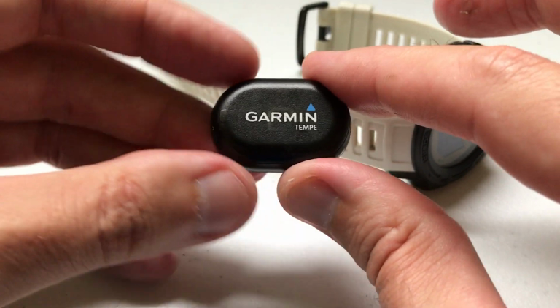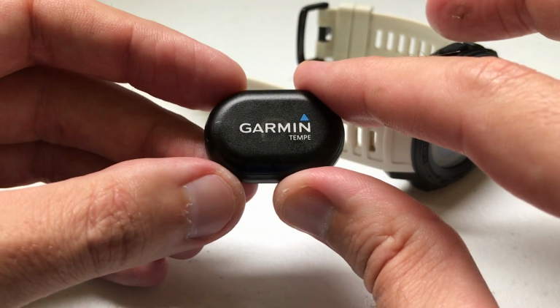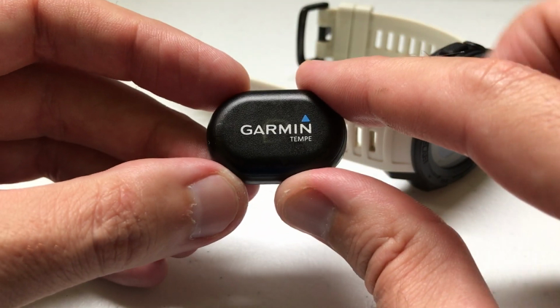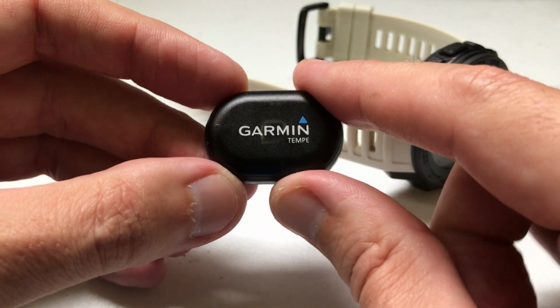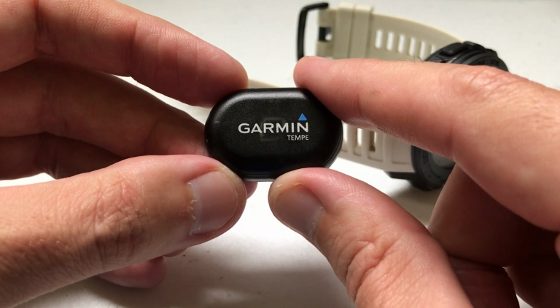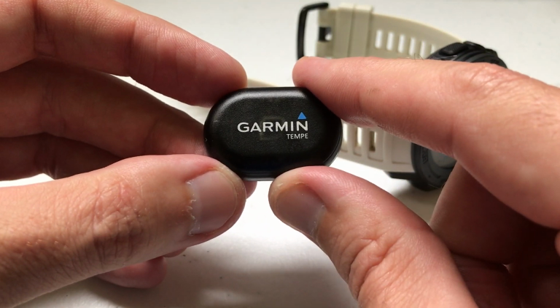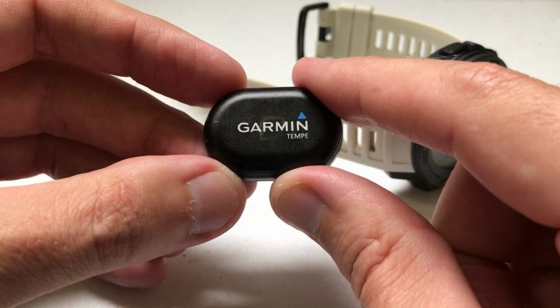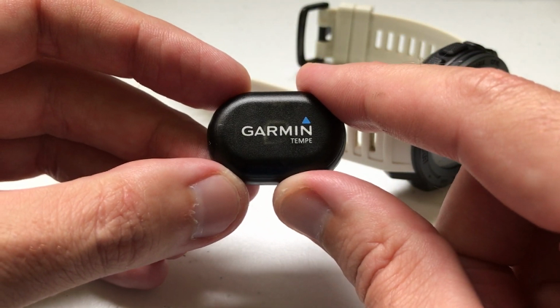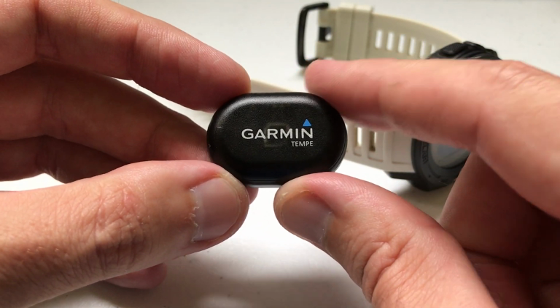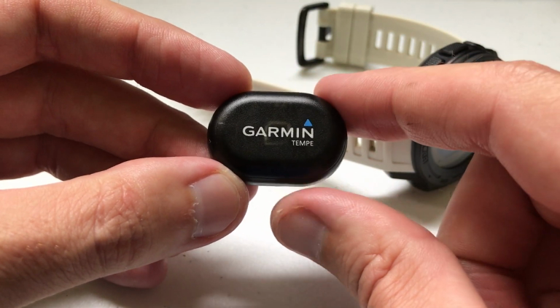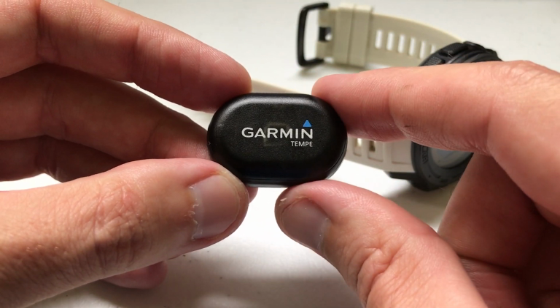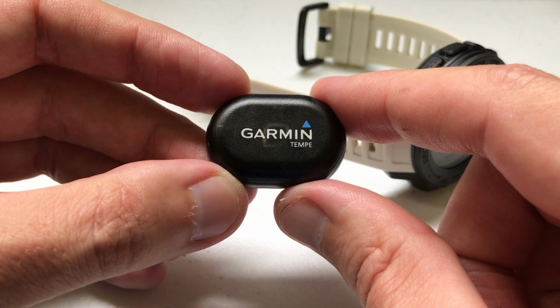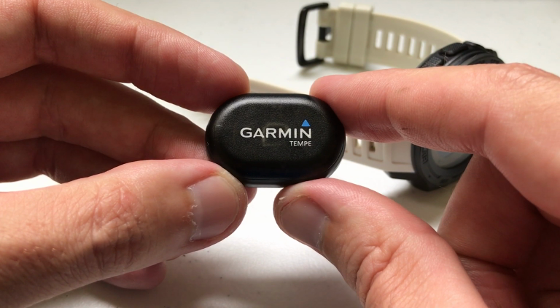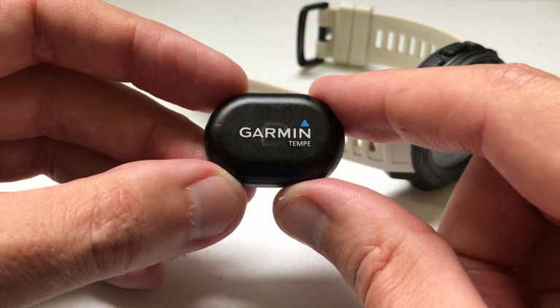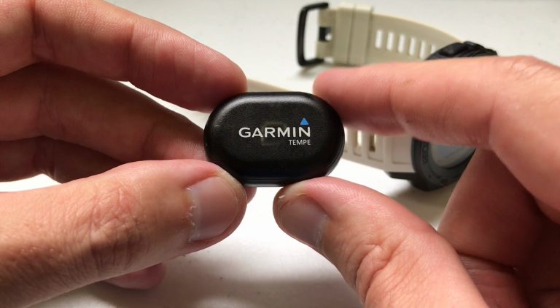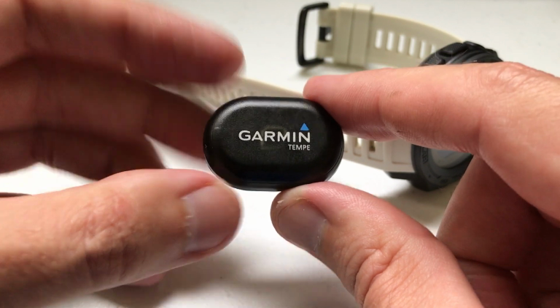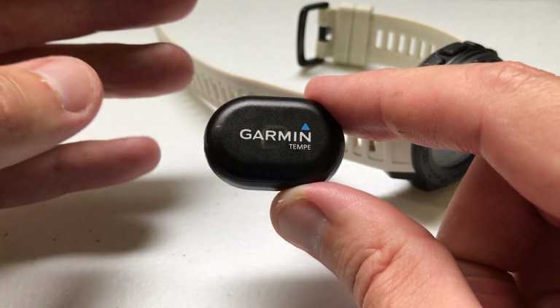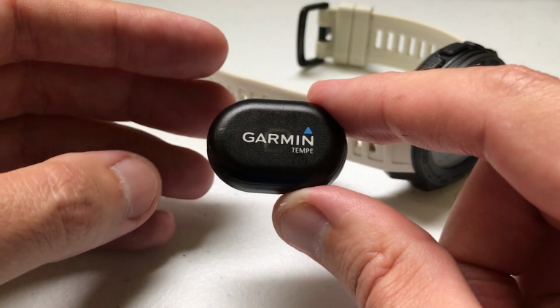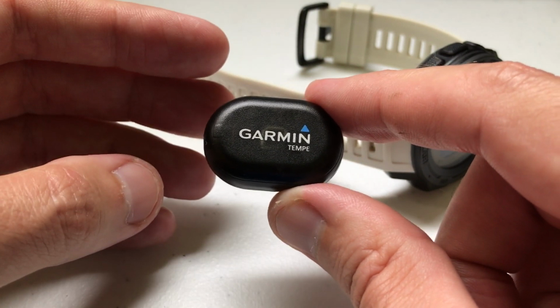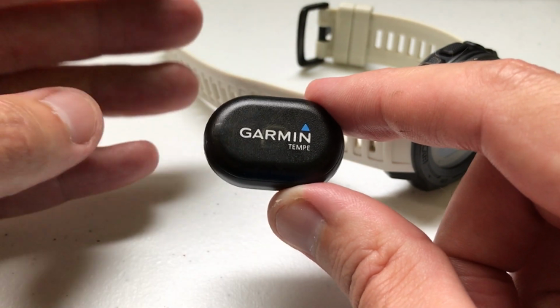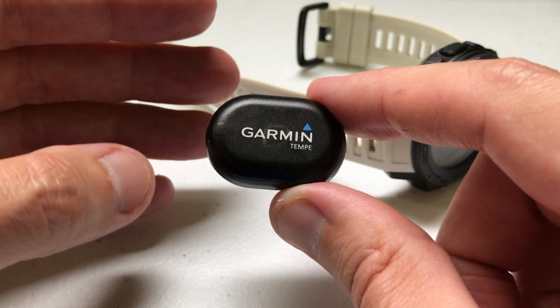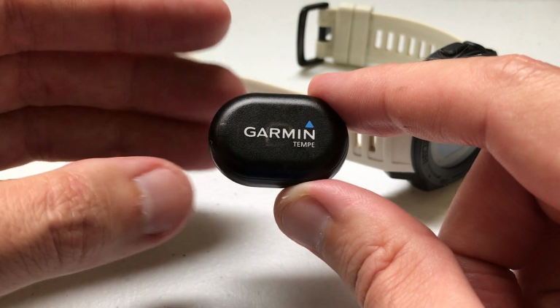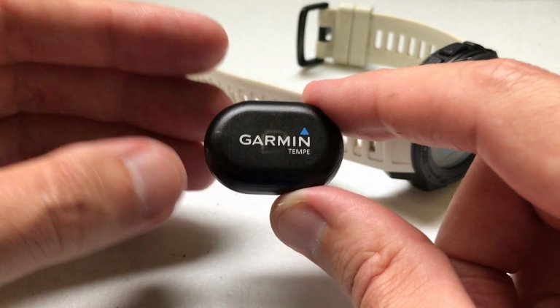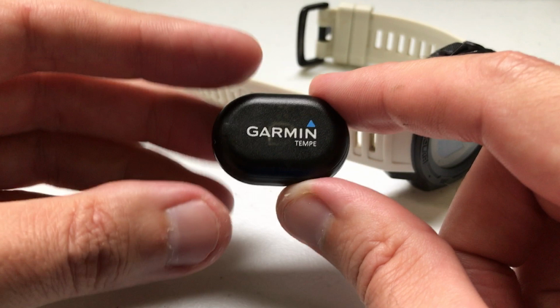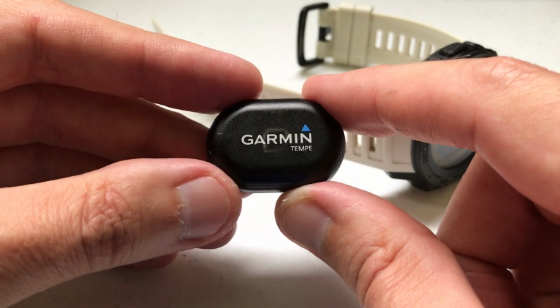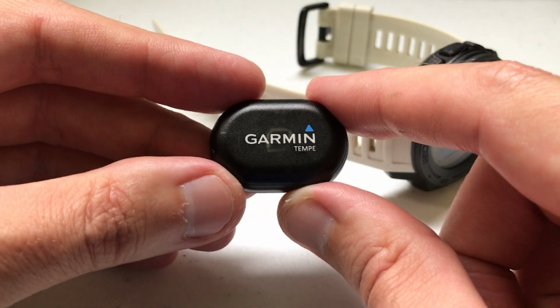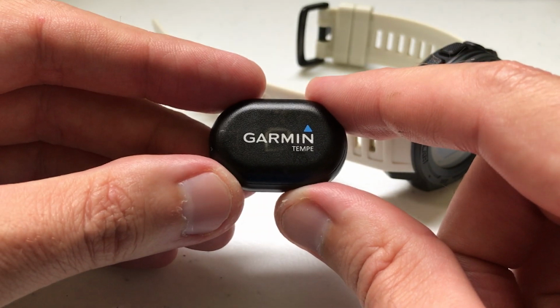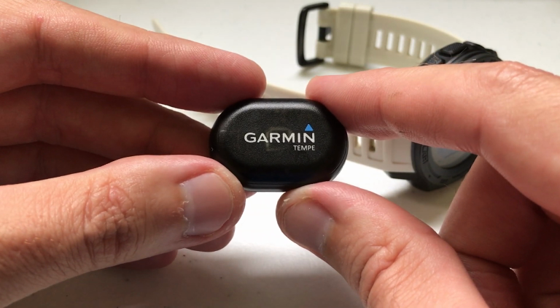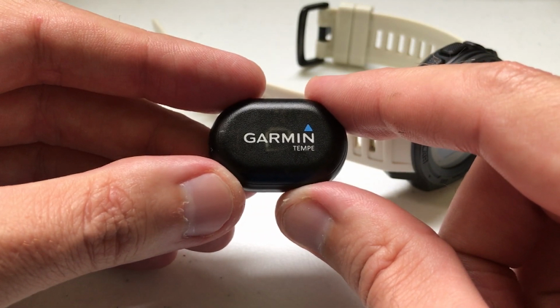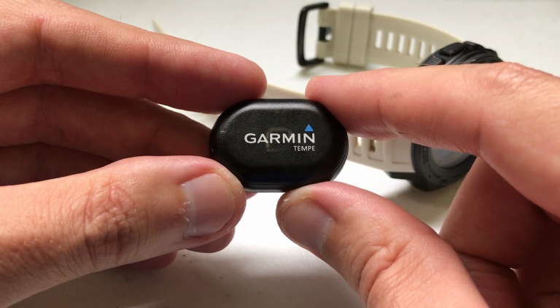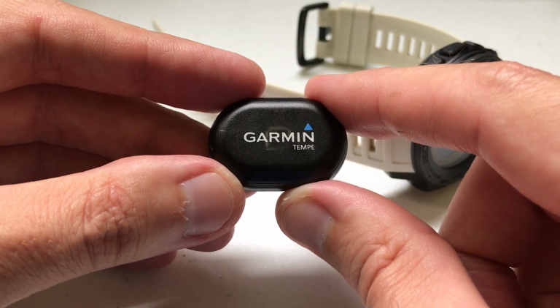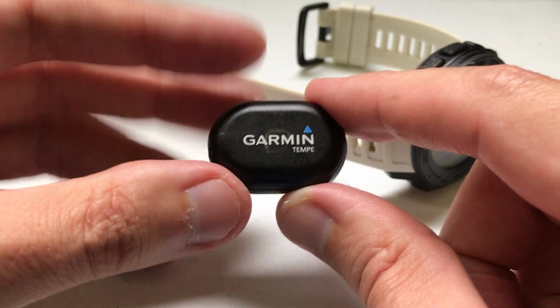This device sells for about $30 on the Garmin website. I bought it on Amazon and paid $26 for it. I'm going to show you how it works, how it connects to your watch, and then you can make the determination on whether it's worth $30 or not.